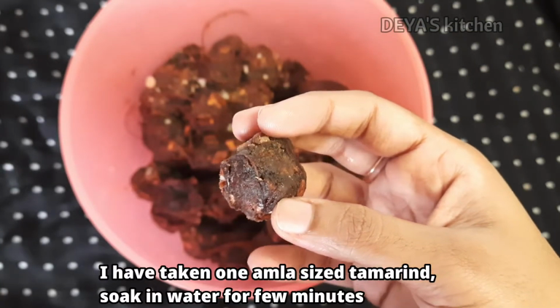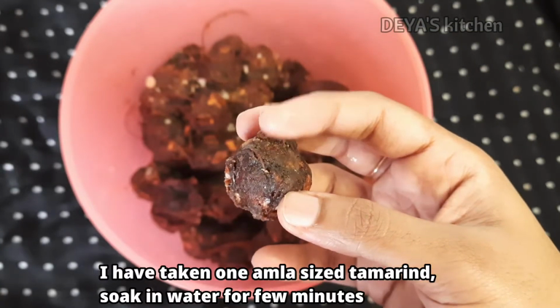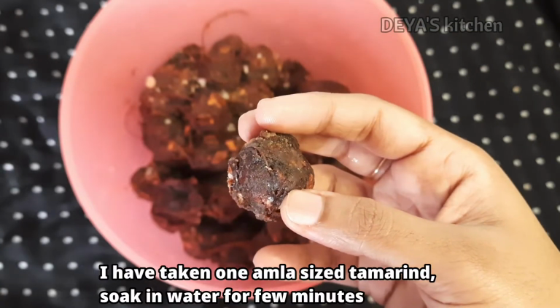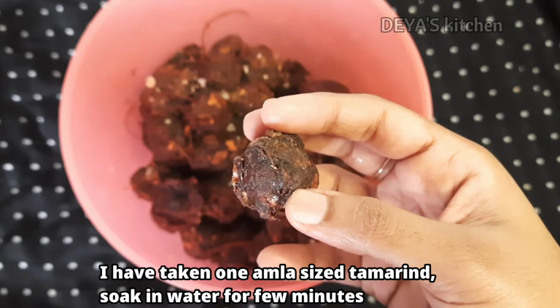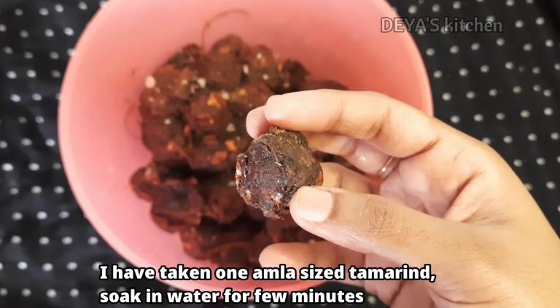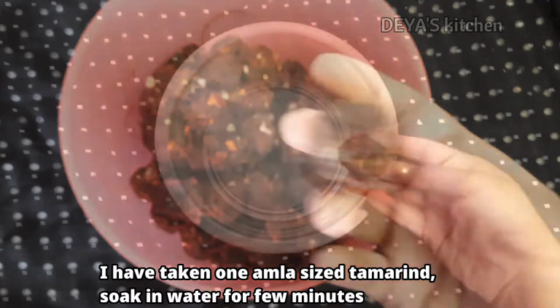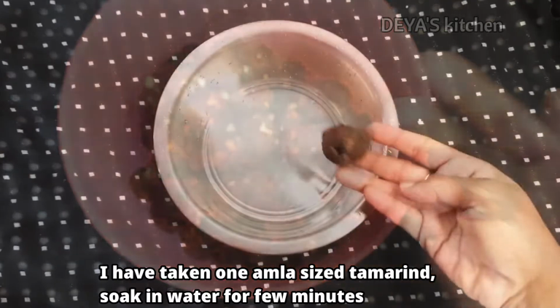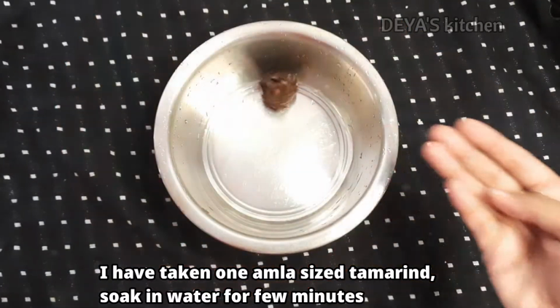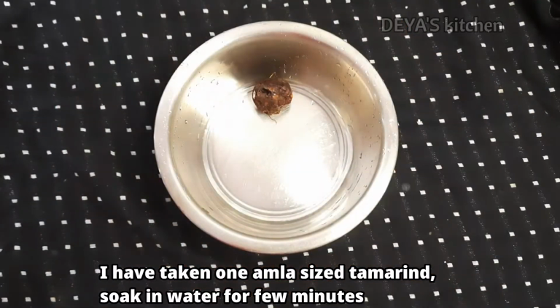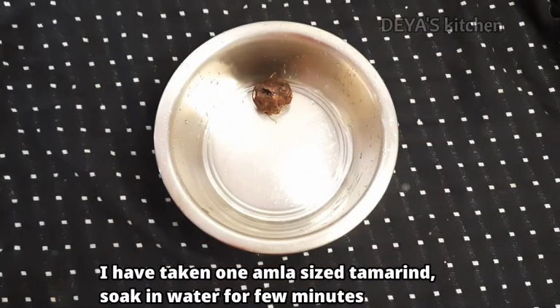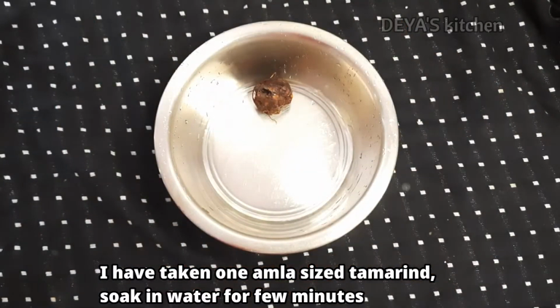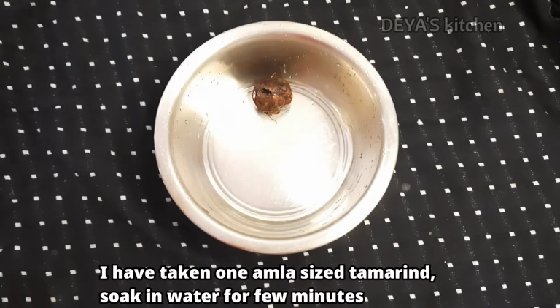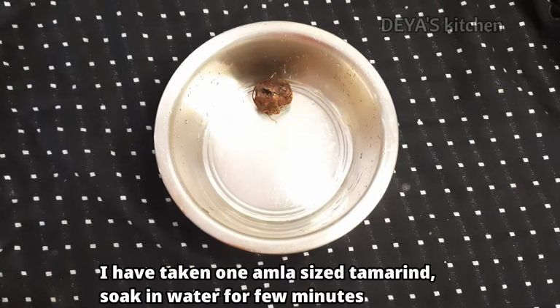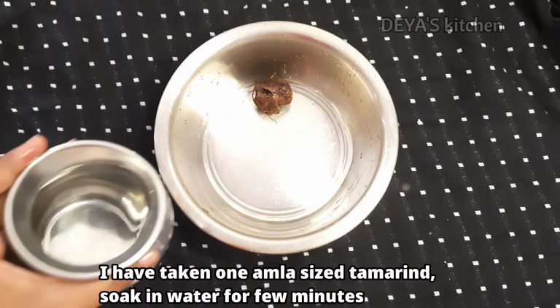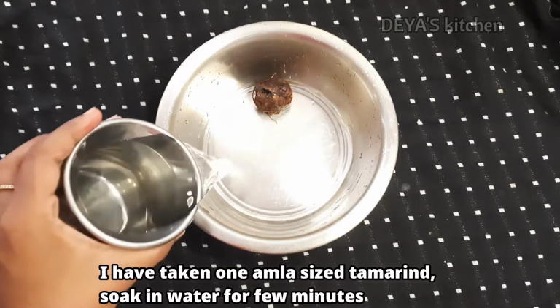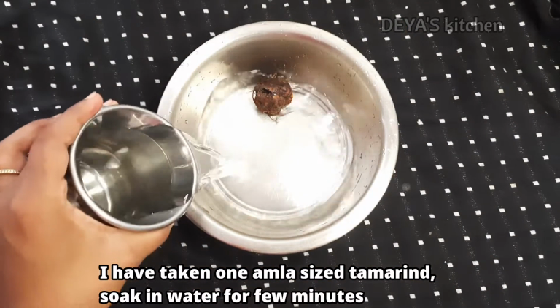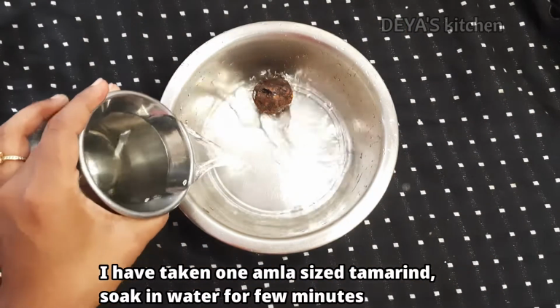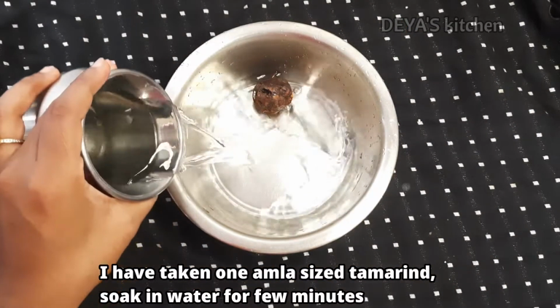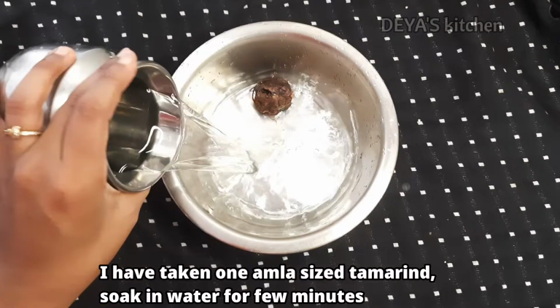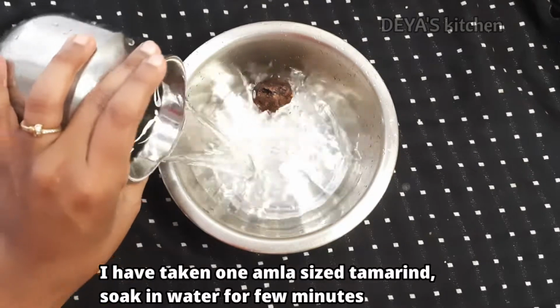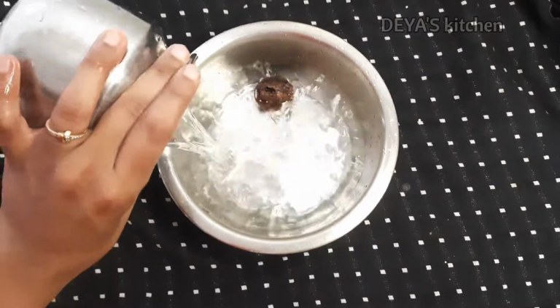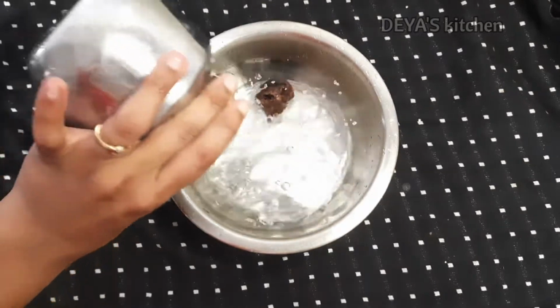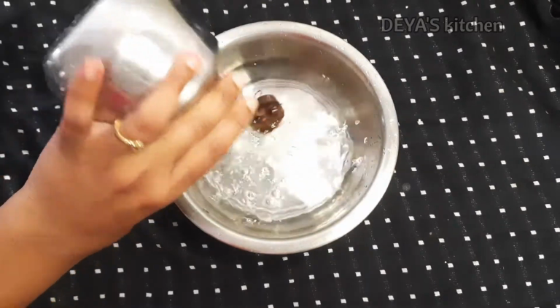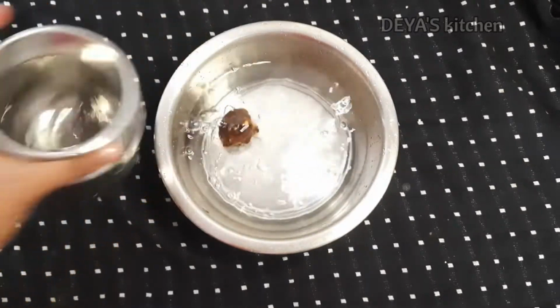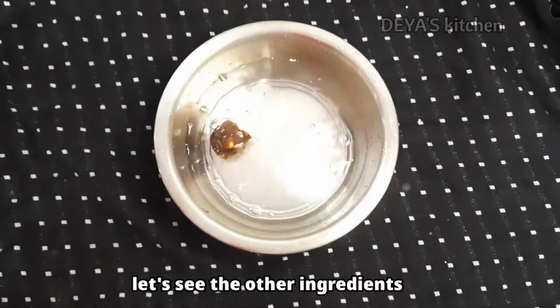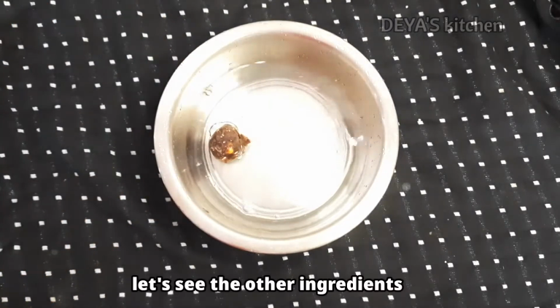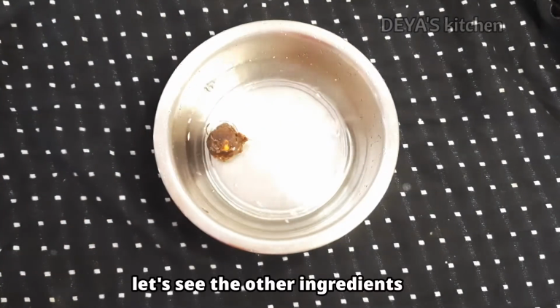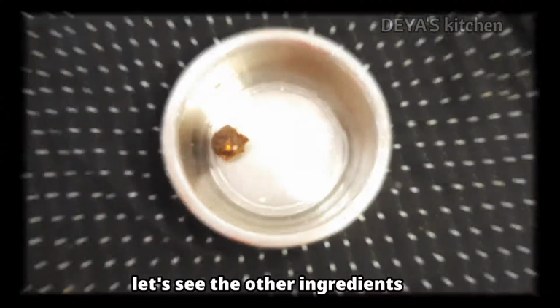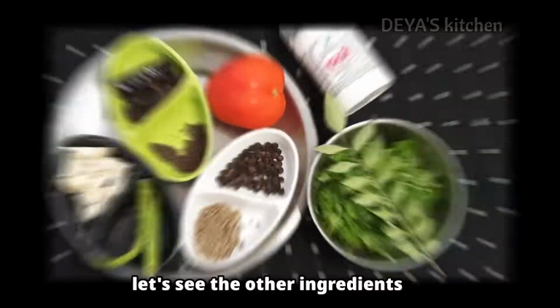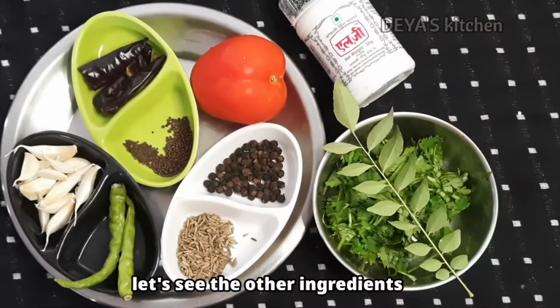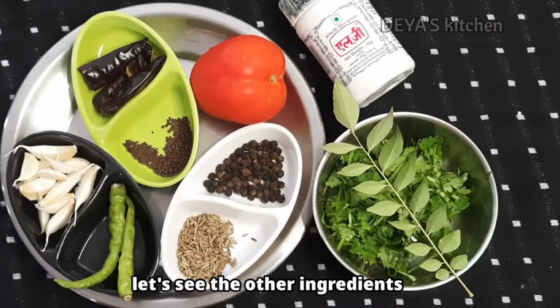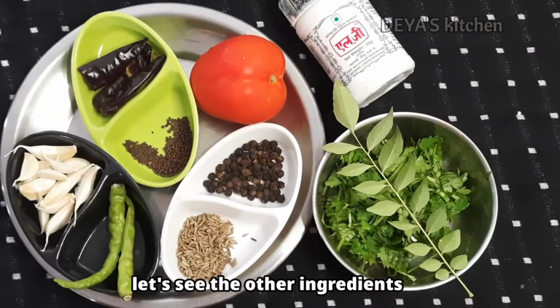I have taken one amla-sized tamarind. I am going to soak it in water for a few minutes. Let's keep it aside. And let's see the other ingredients.